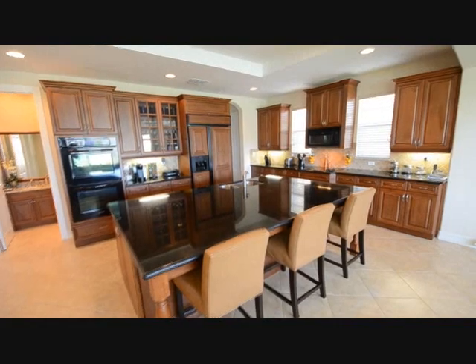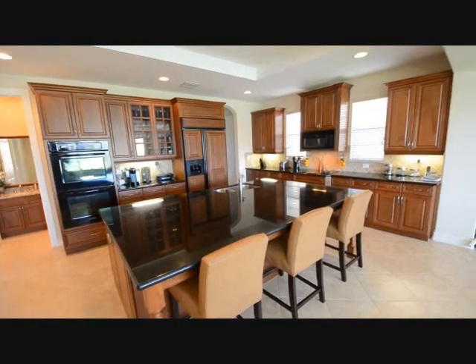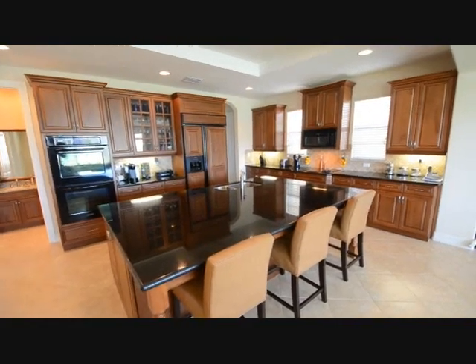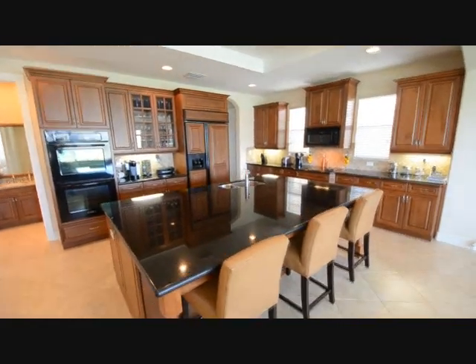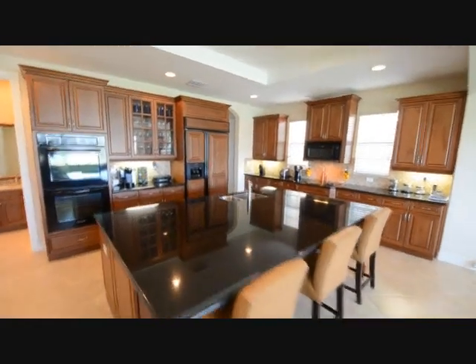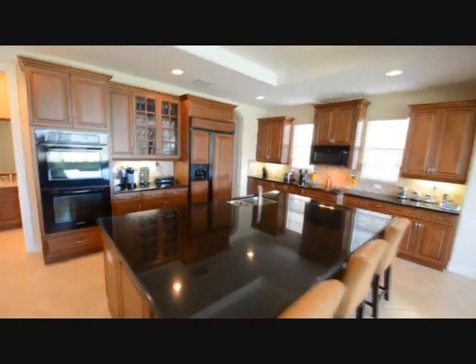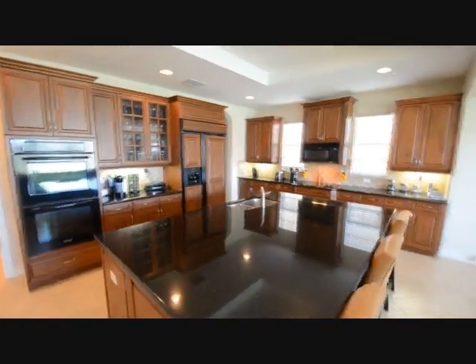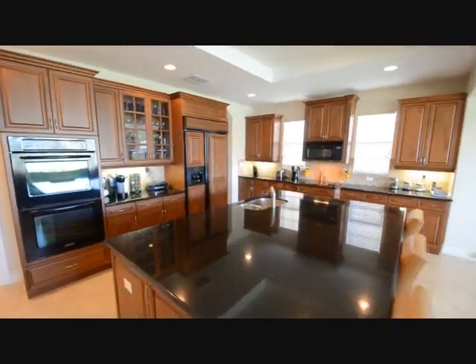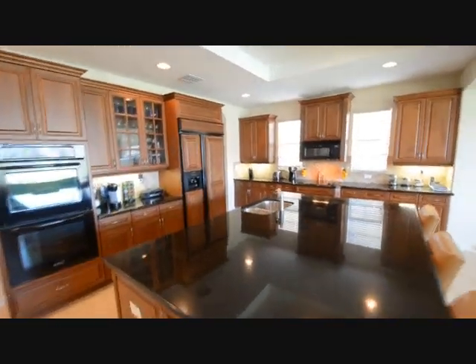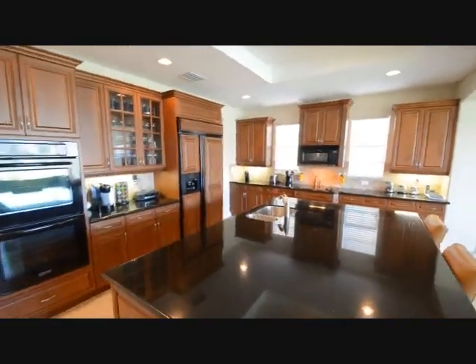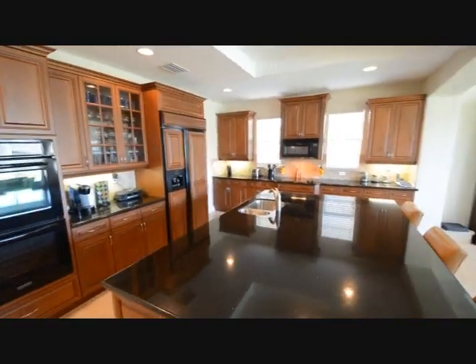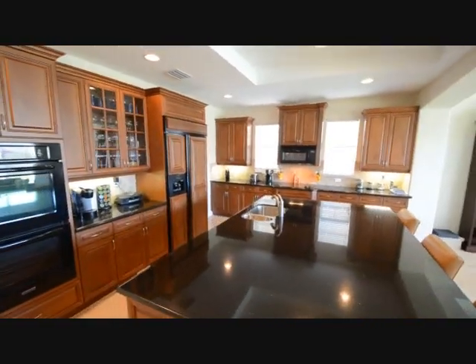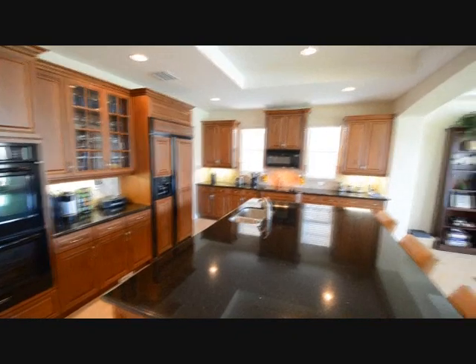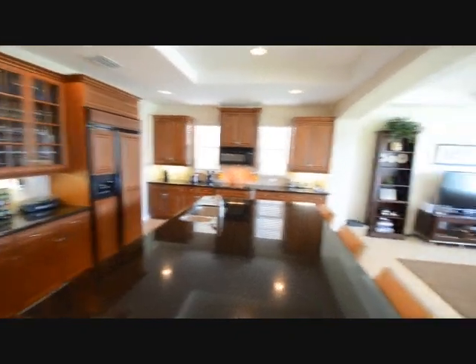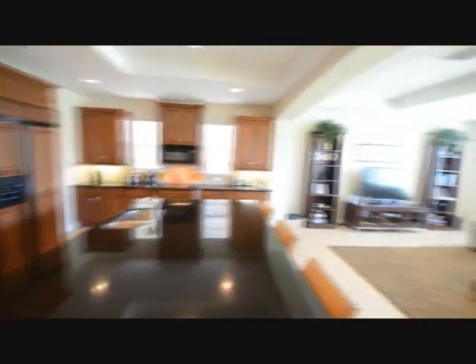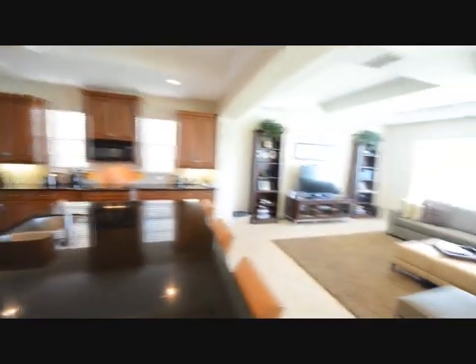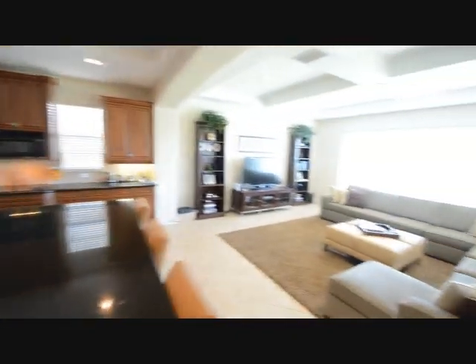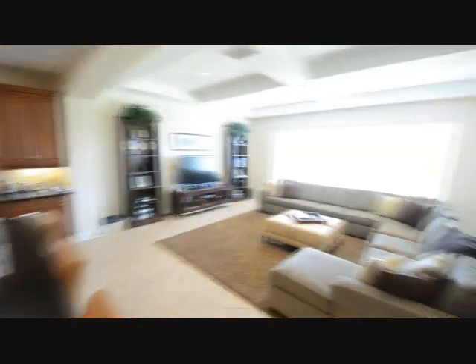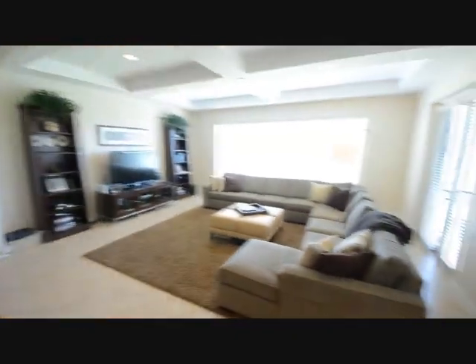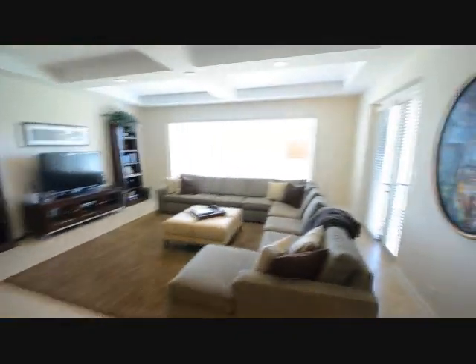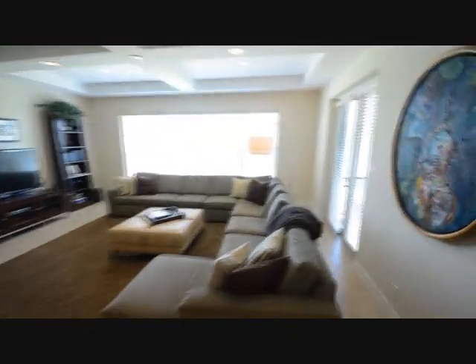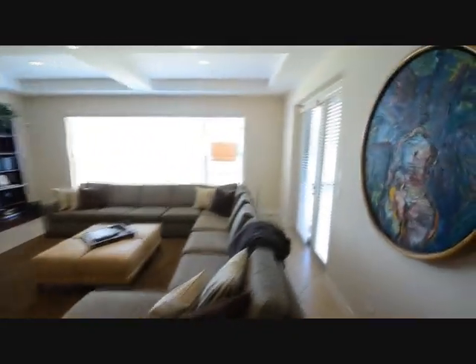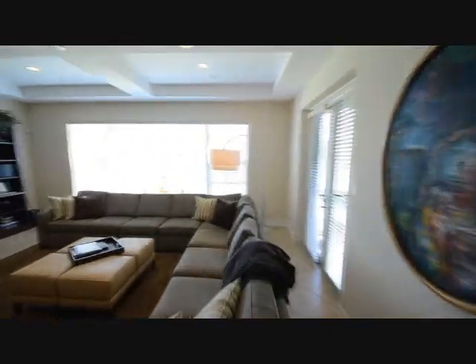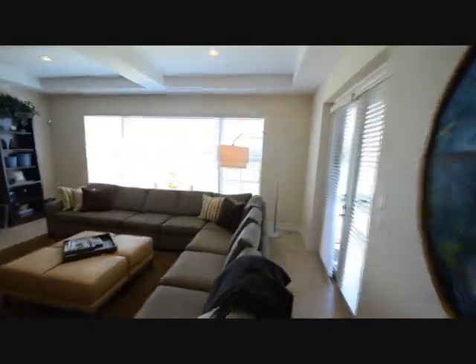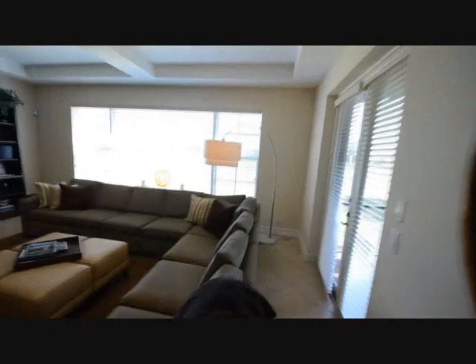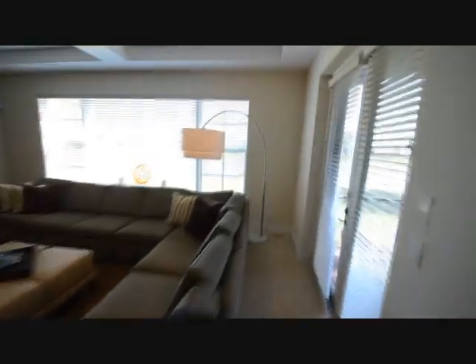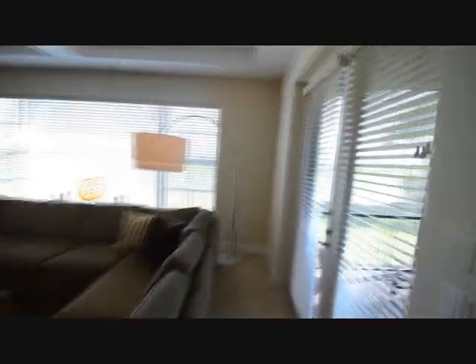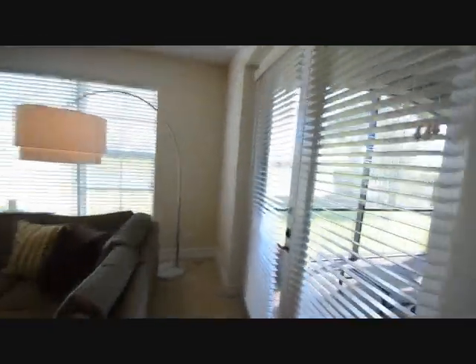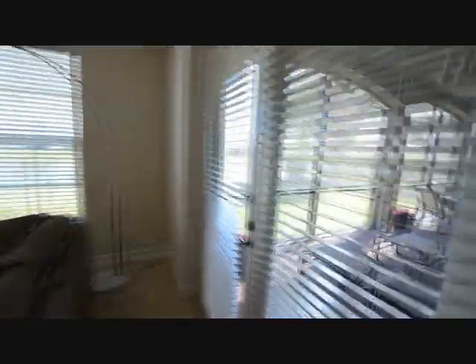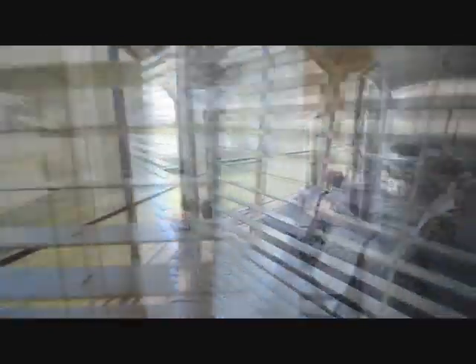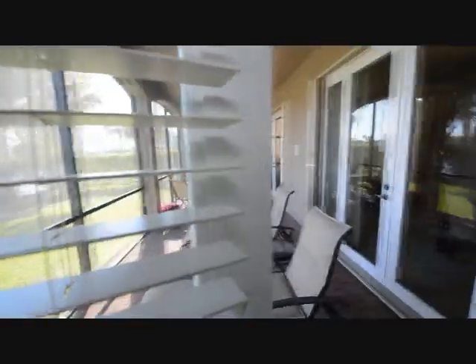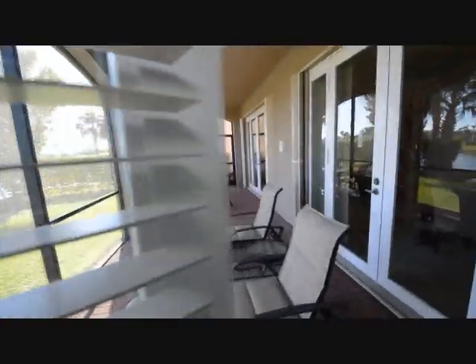Notice the kitchen here — real wood cabinetry, dual ovens, and a large kitchen island which would be great for preparing food, entertaining, kids studying, kids' projects. You name it, you can almost do it on that kitchen island.